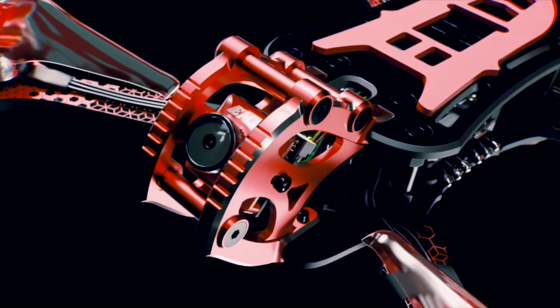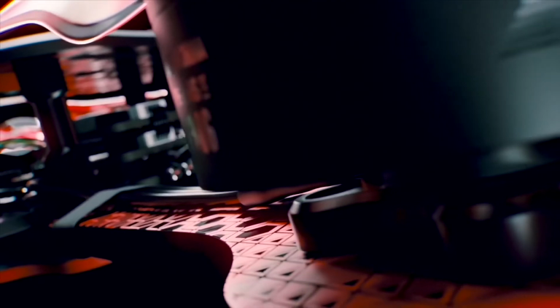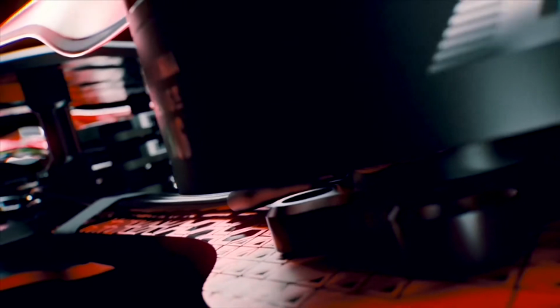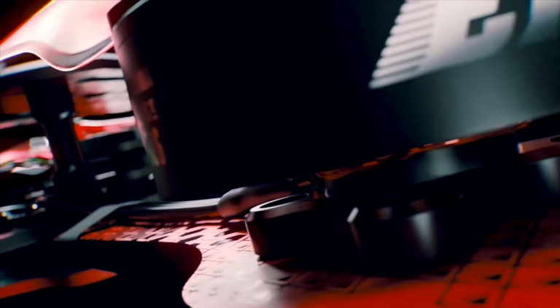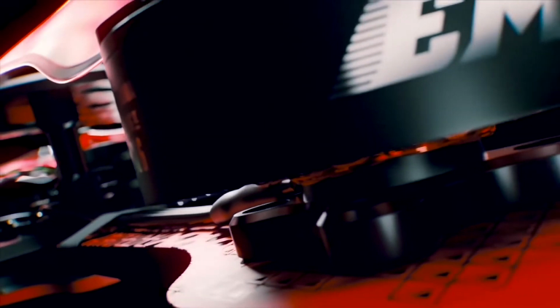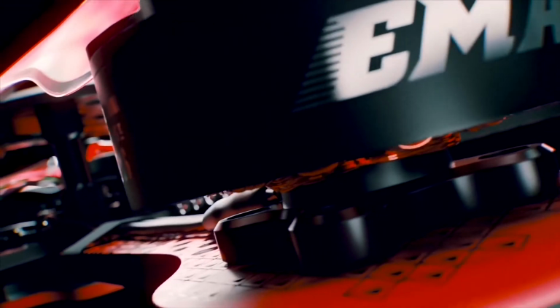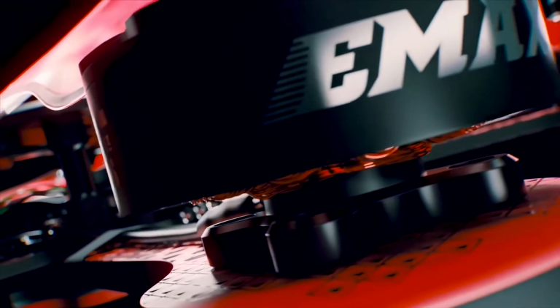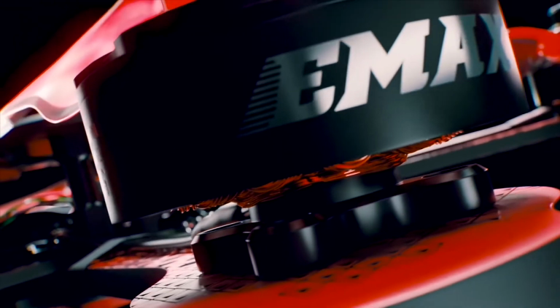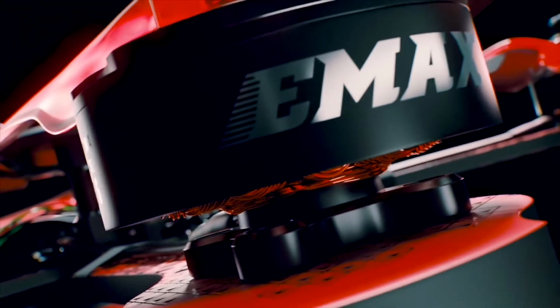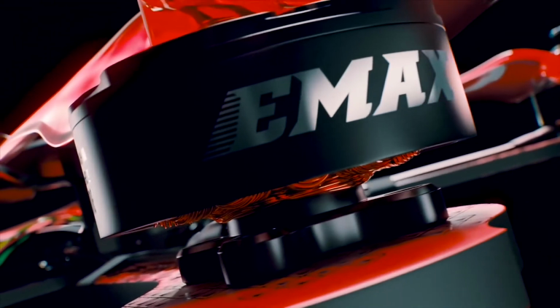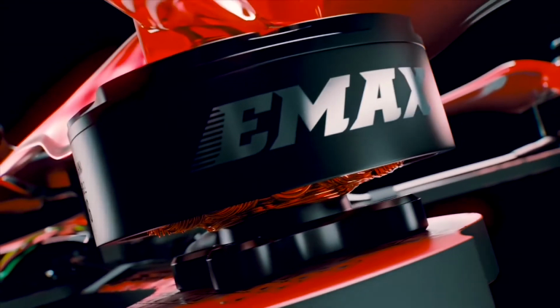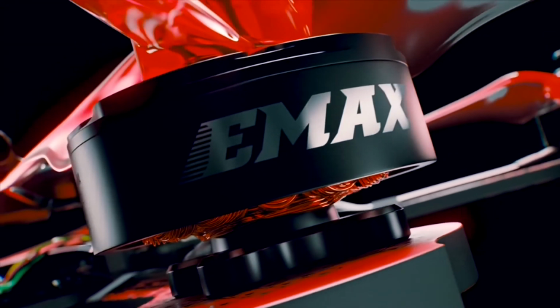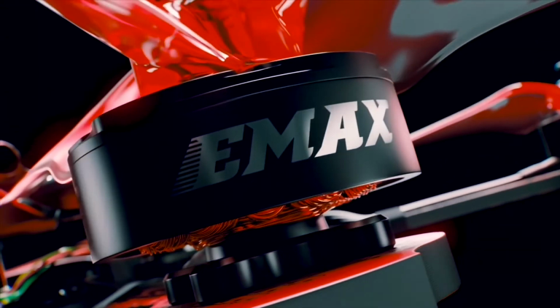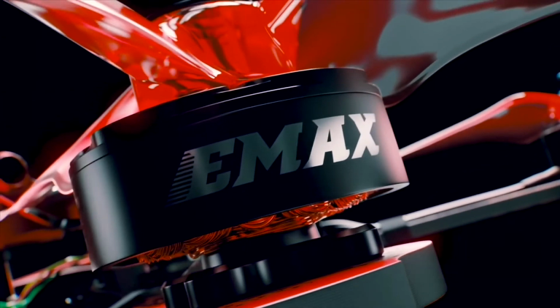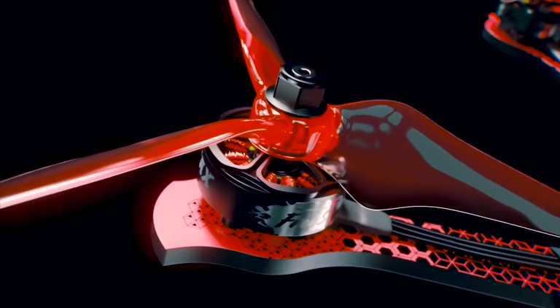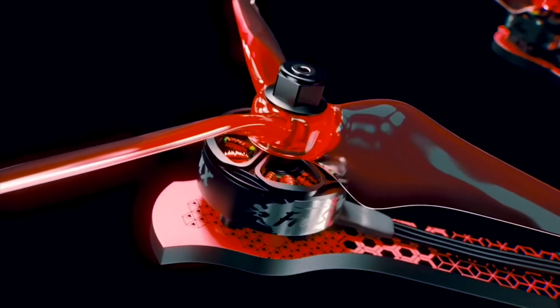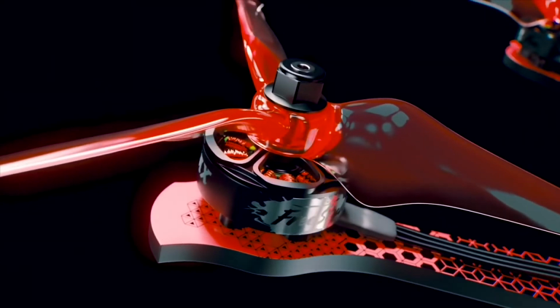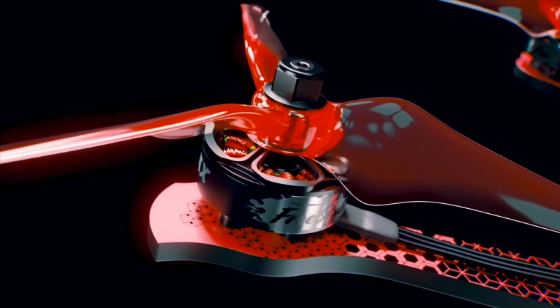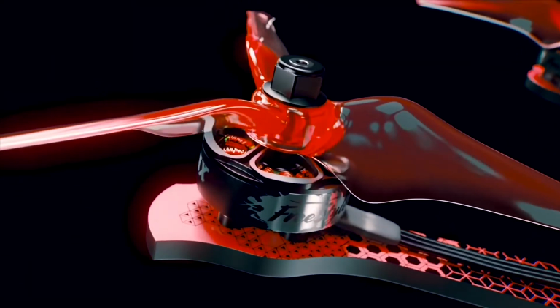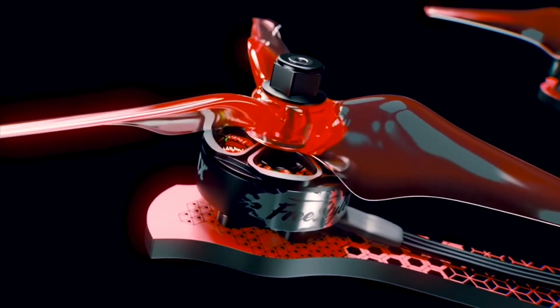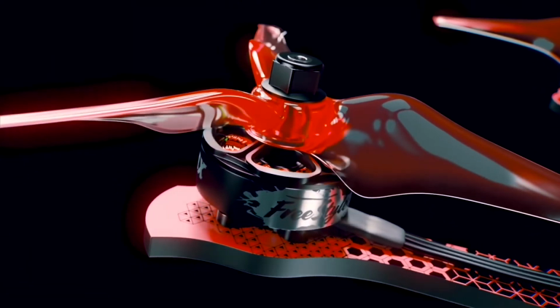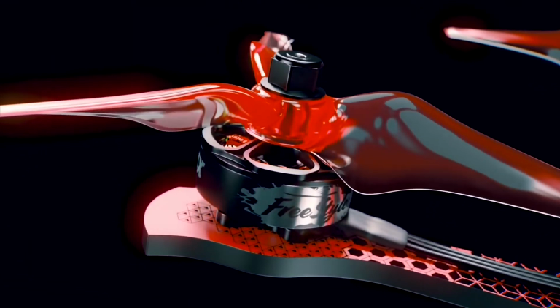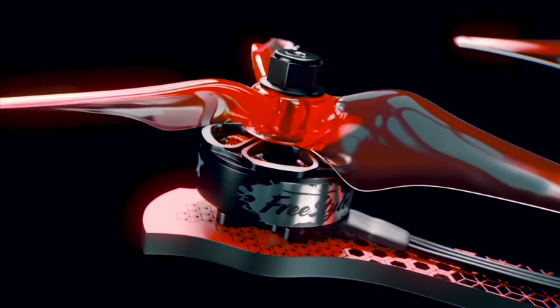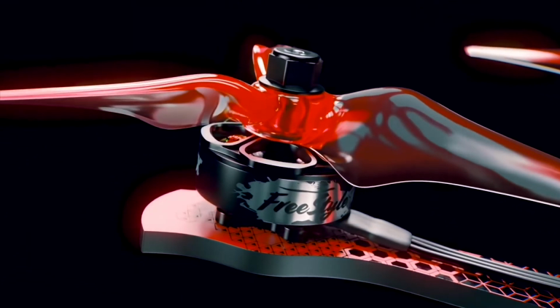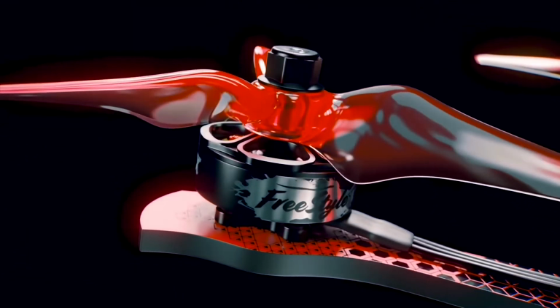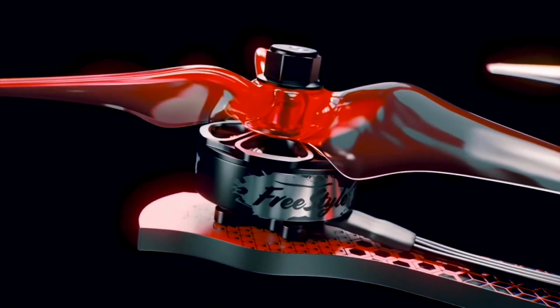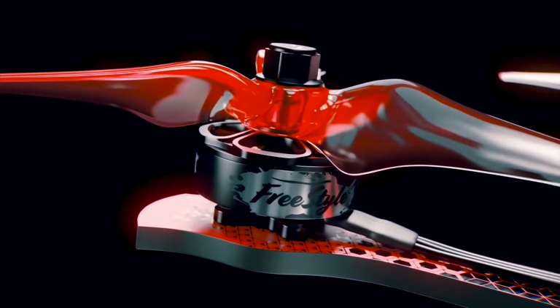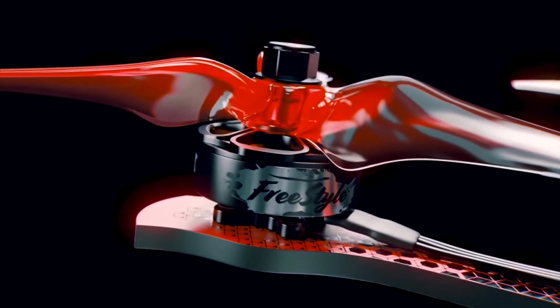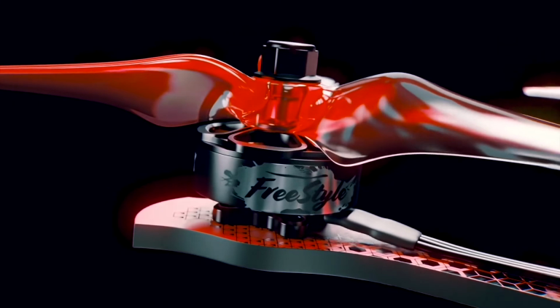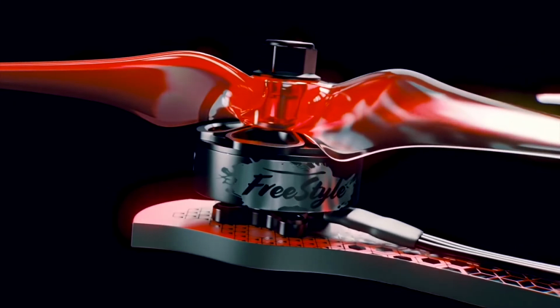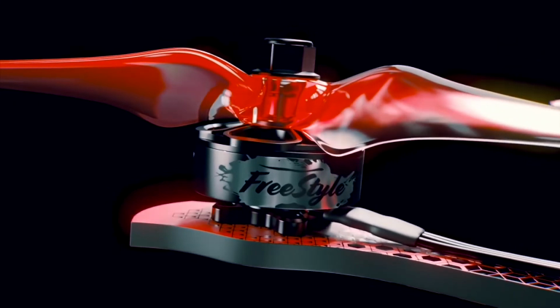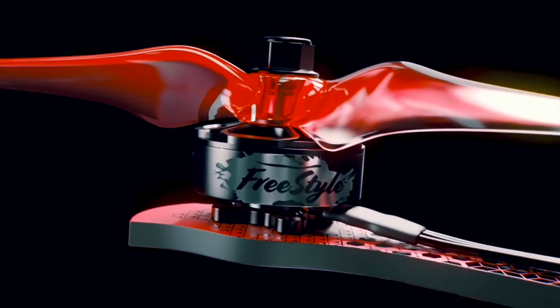With a newly designed freestyle brushless motor system, EMAX's technology pushes new boundaries in terms of performance and responsiveness, allowing smooth feedback and giving pilots a greater sense of stability.